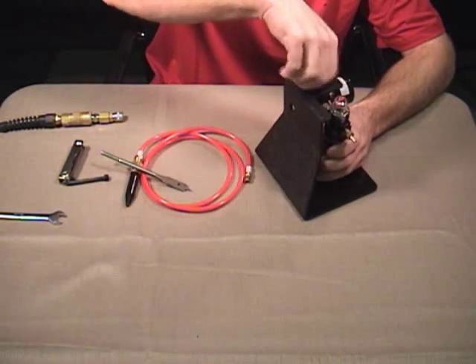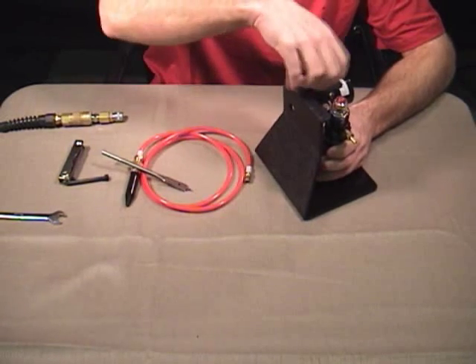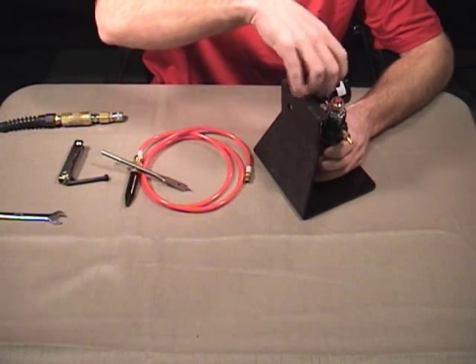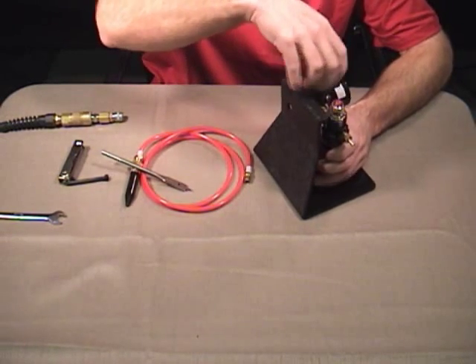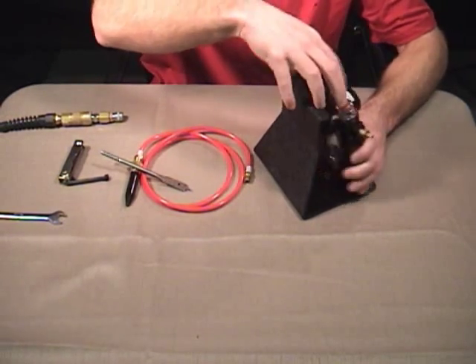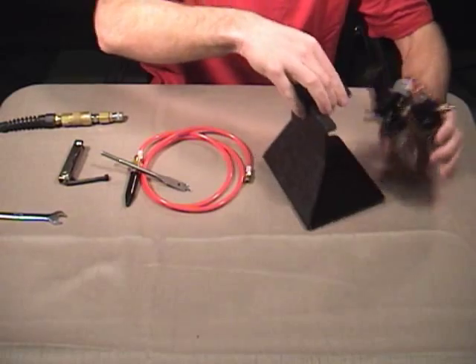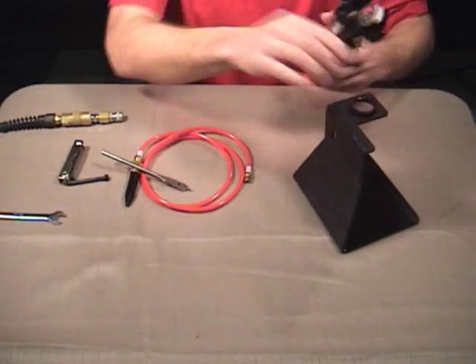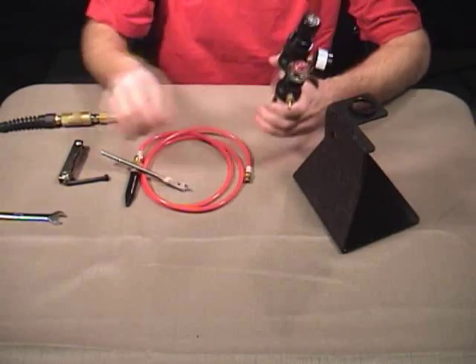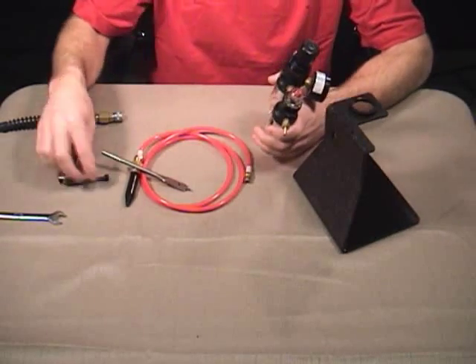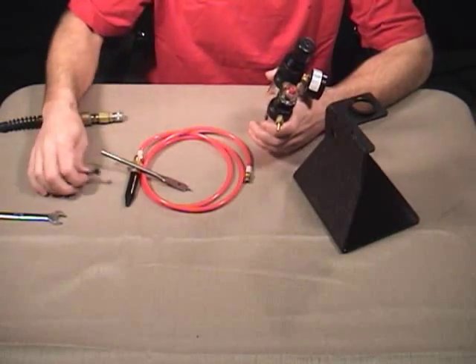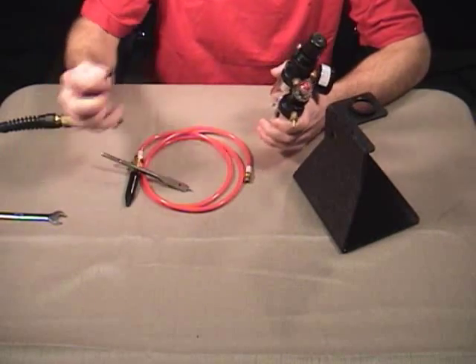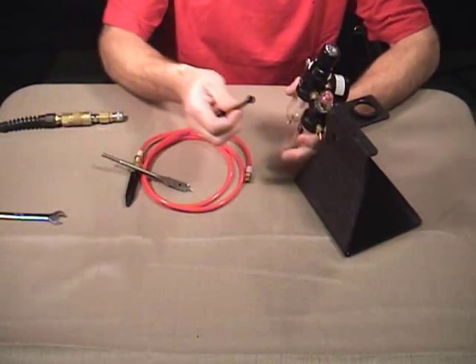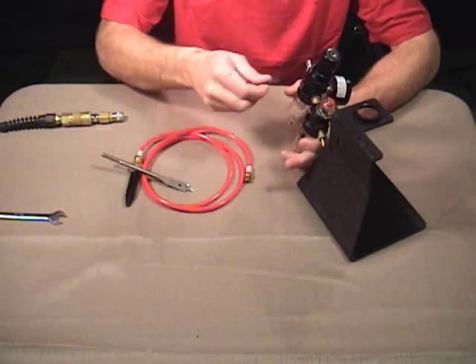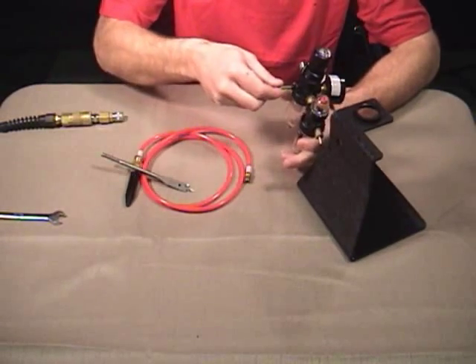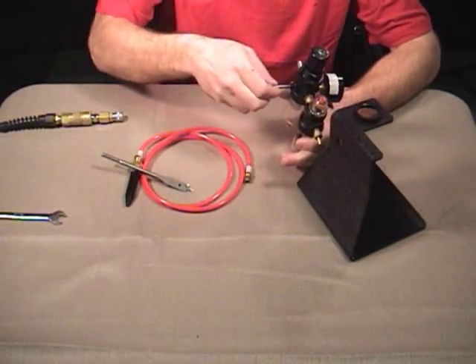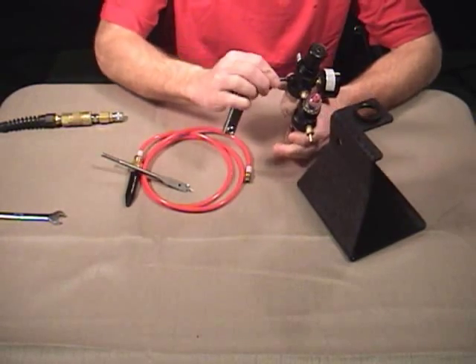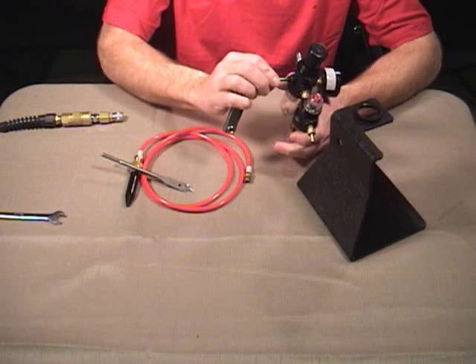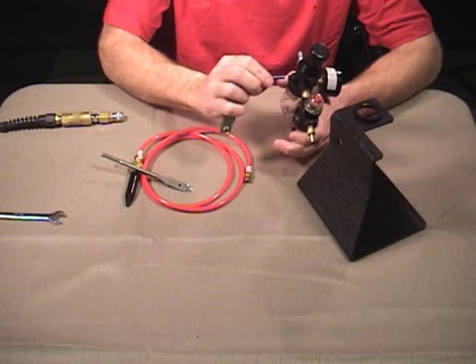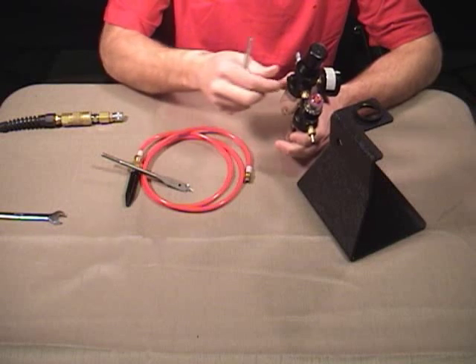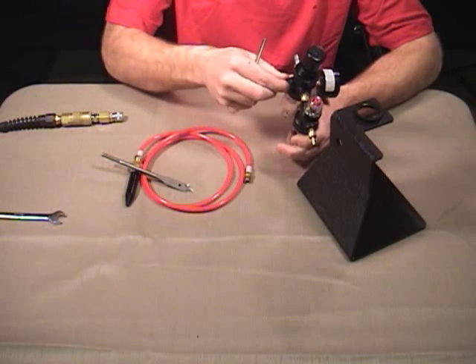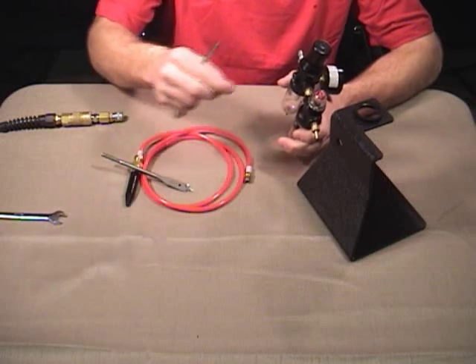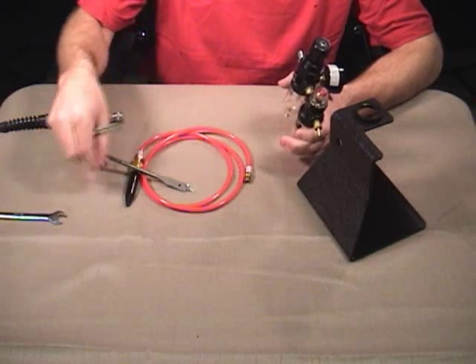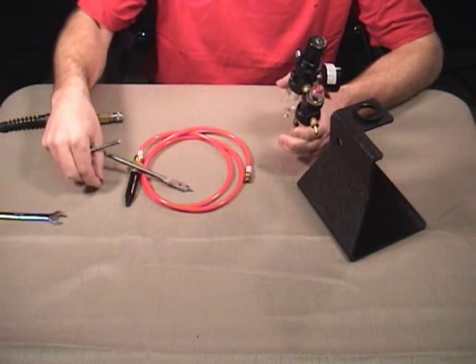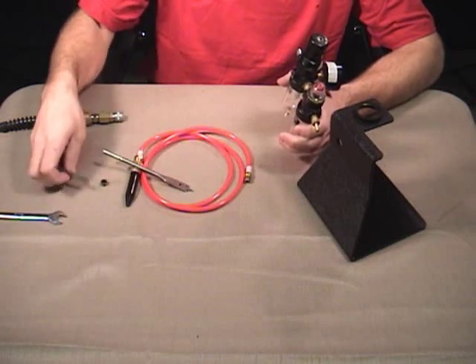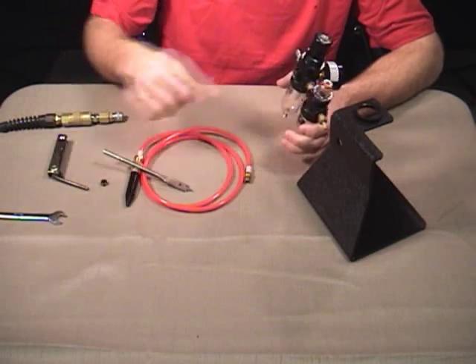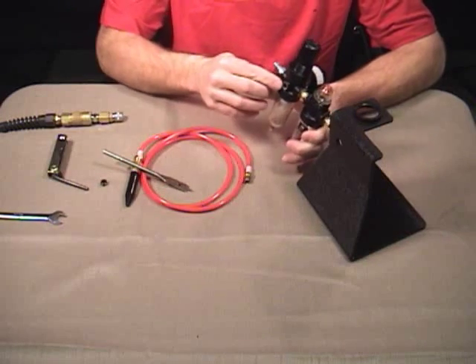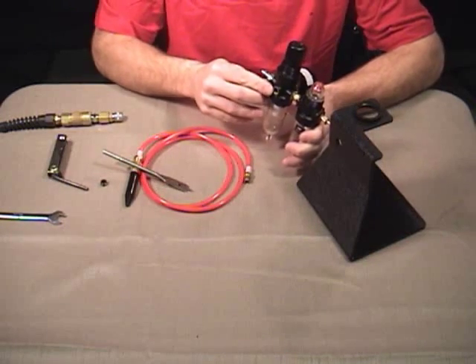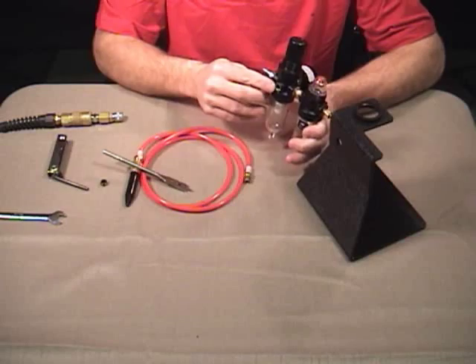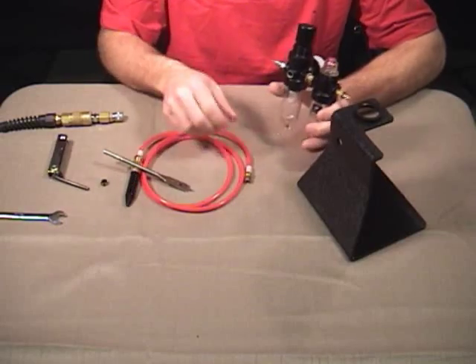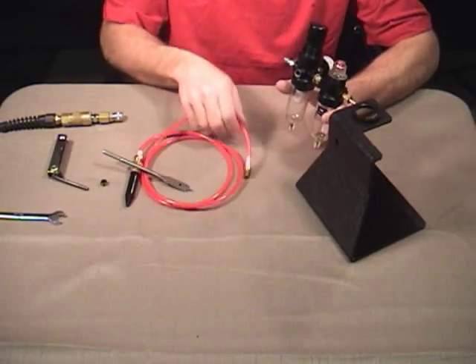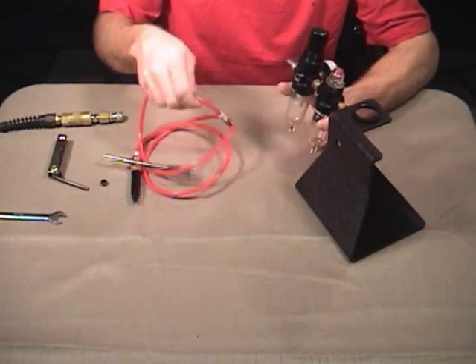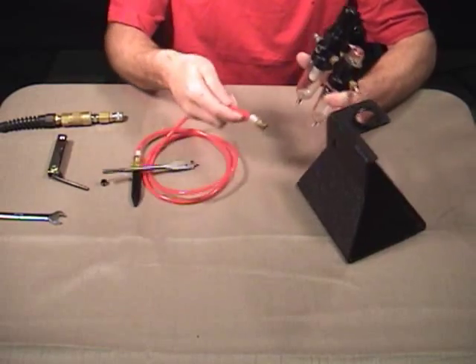So let's take the regulator off the stand. You have this black plug in the back. We're going to remove the black plug with an allen wrench, and that is the hole that our blow-by assembly is going to install into.